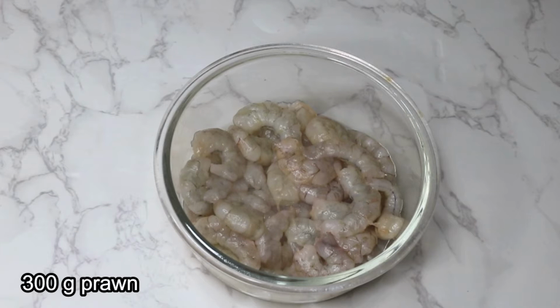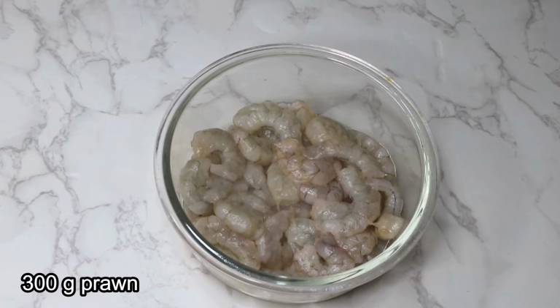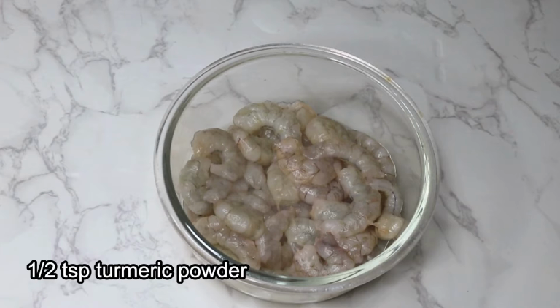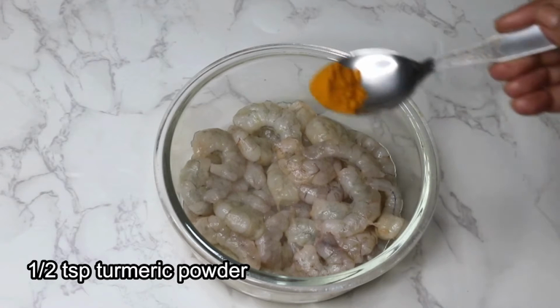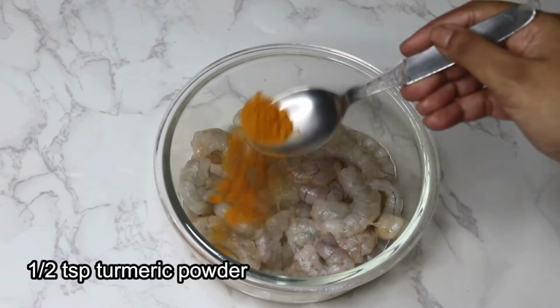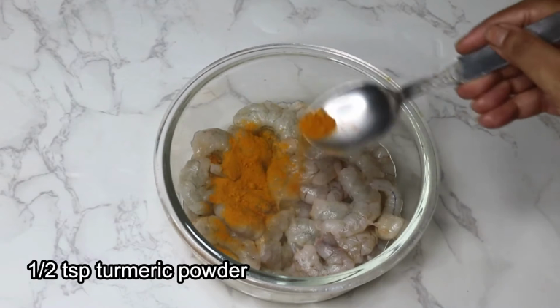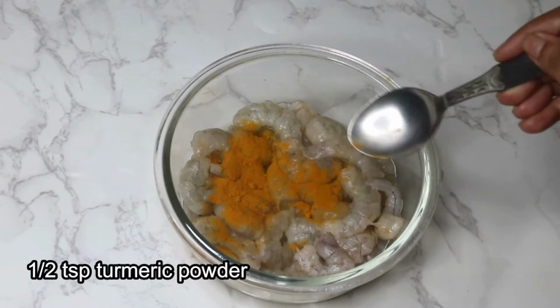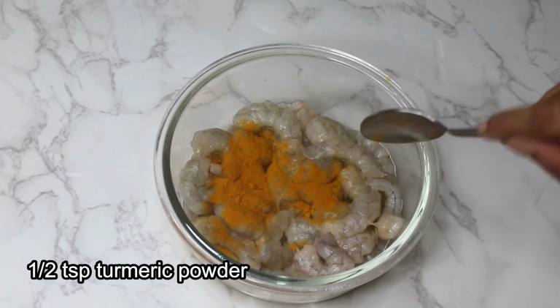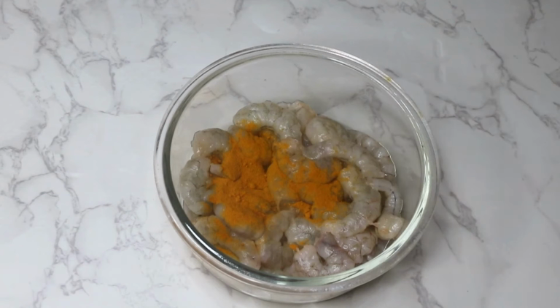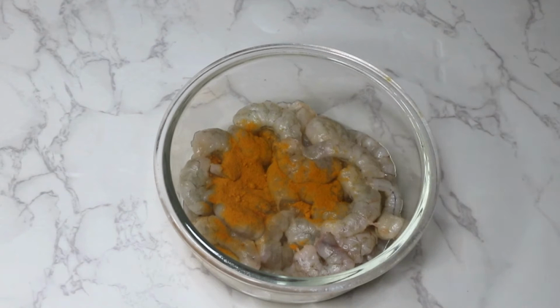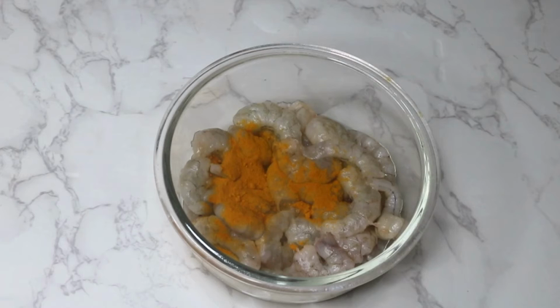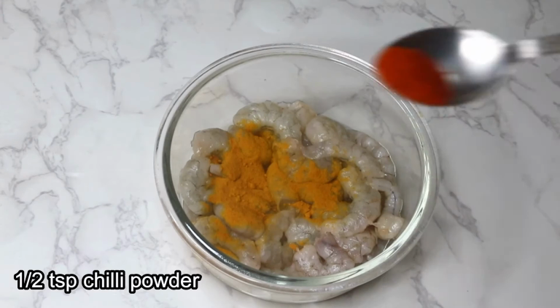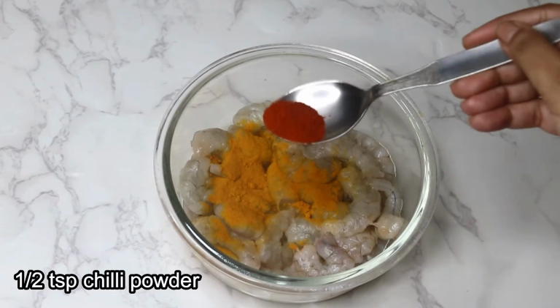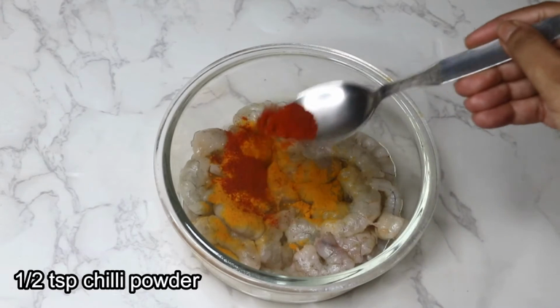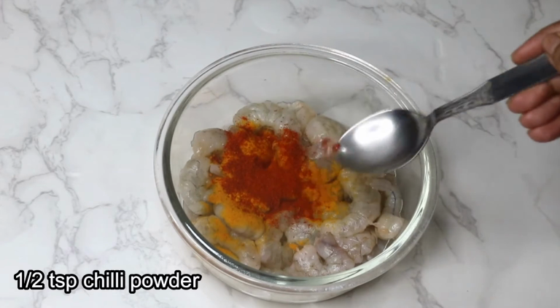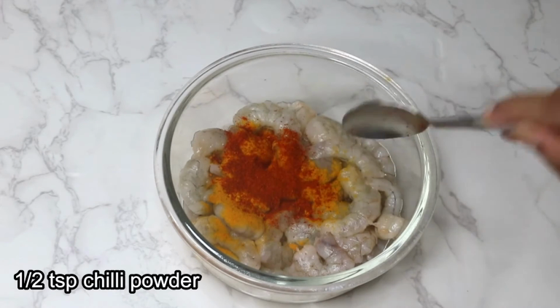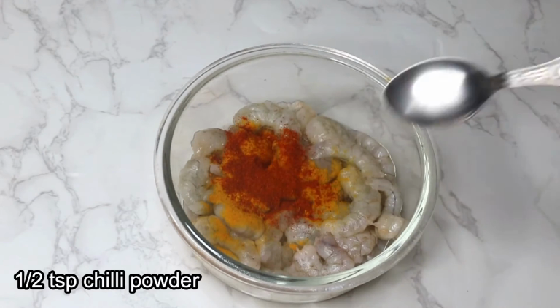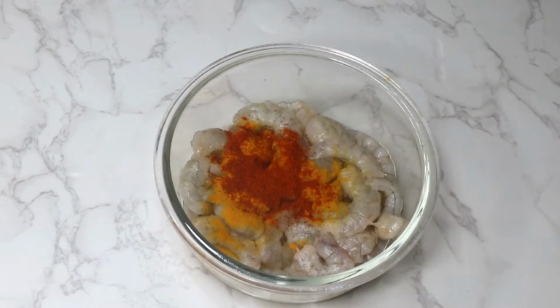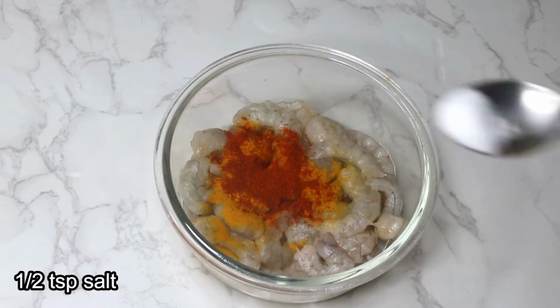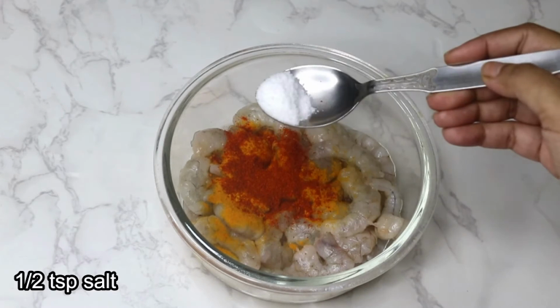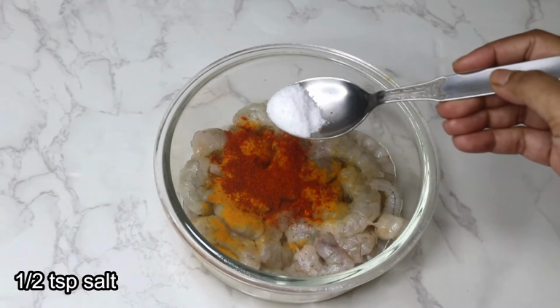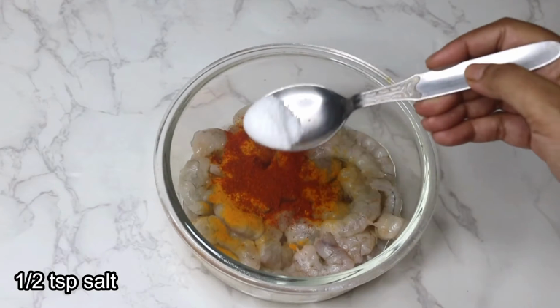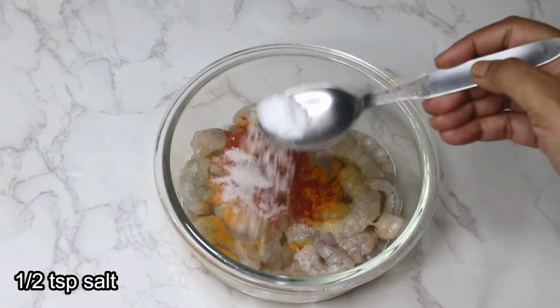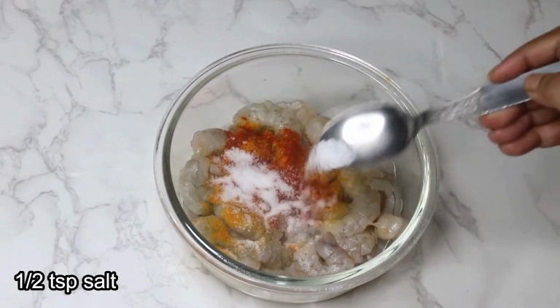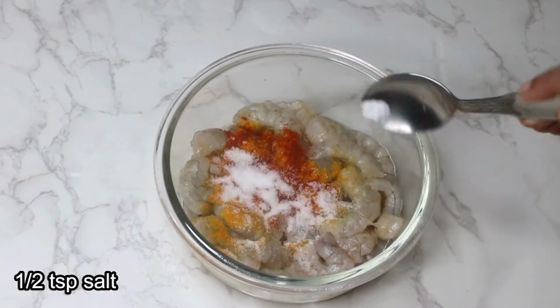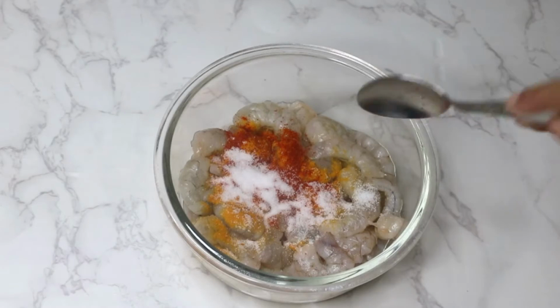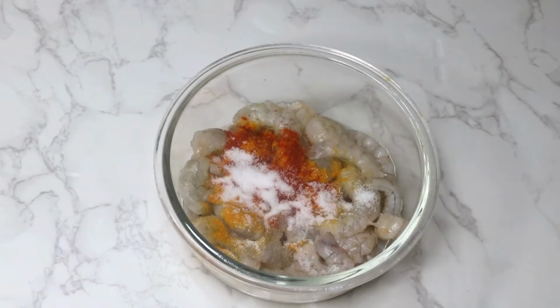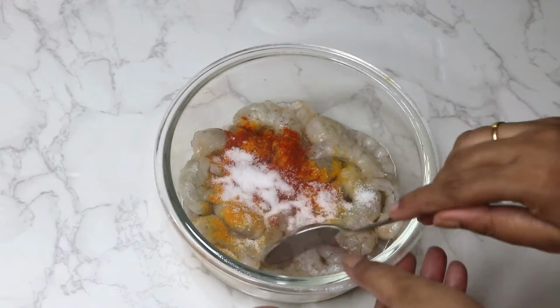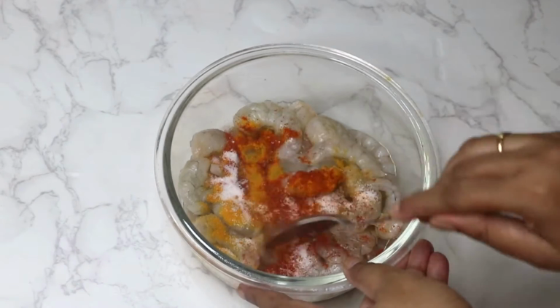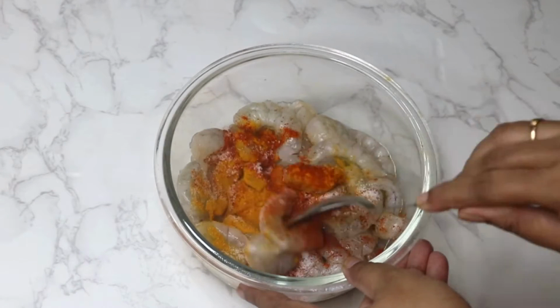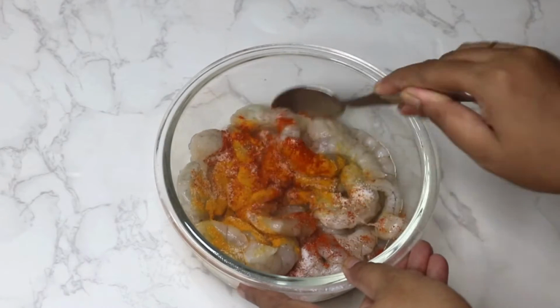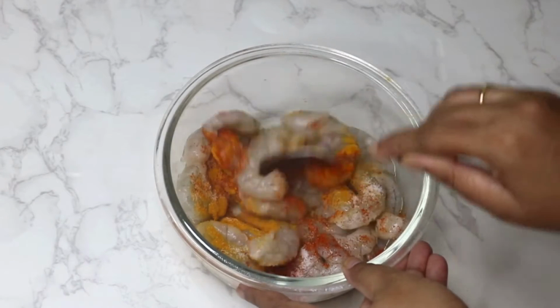Marinate the prawn with half teaspoon turmeric powder, half teaspoon chili powder, and half teaspoon salt. Coat the spices well with the prawn and set aside for at least 30 minutes.